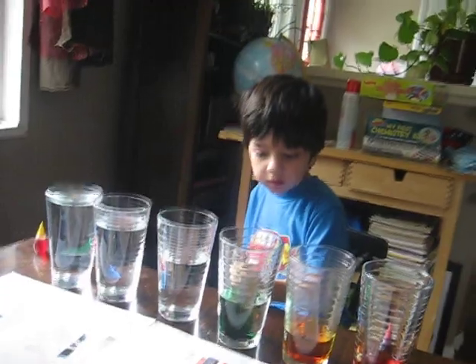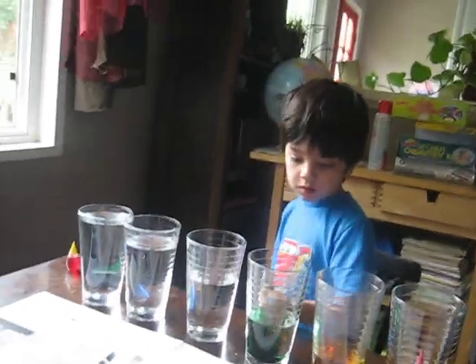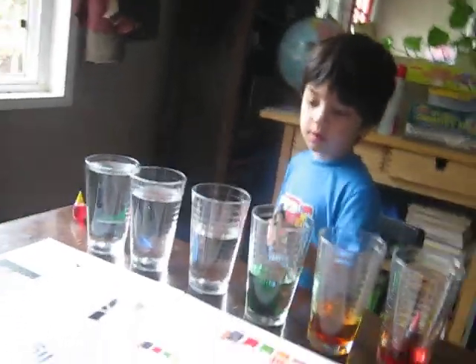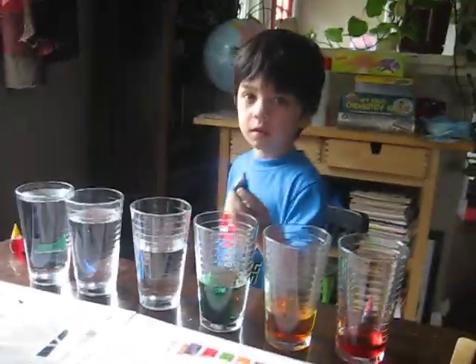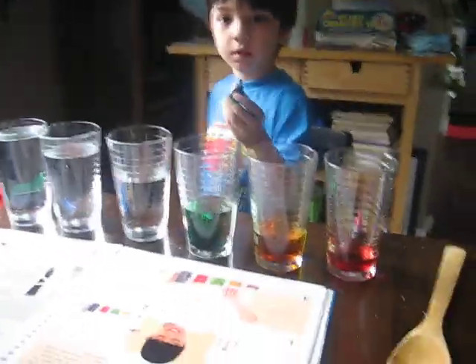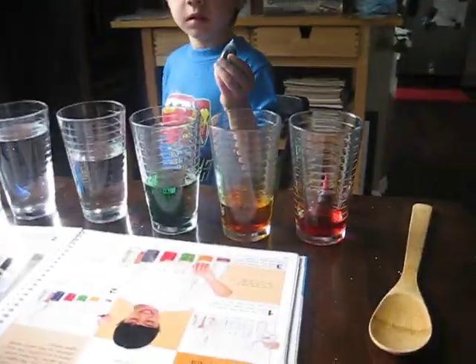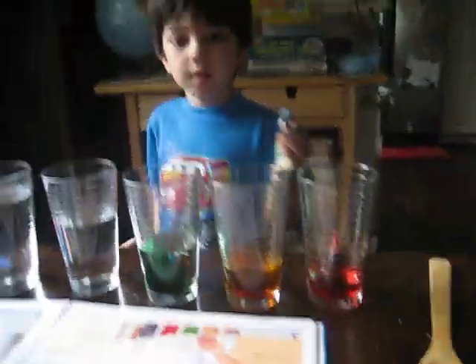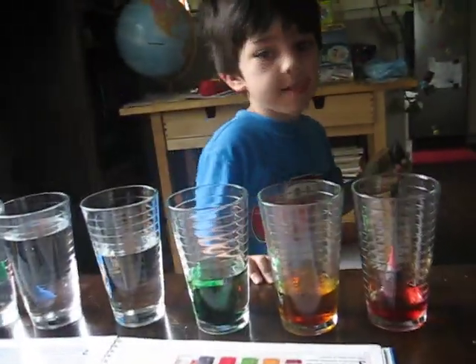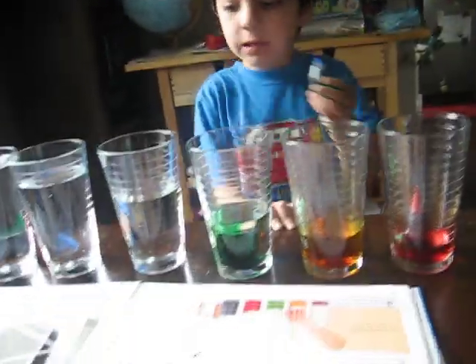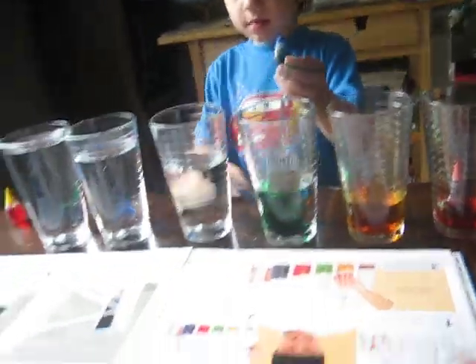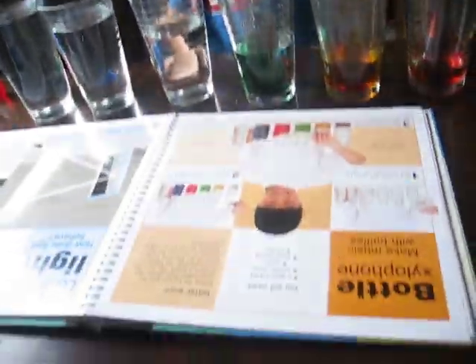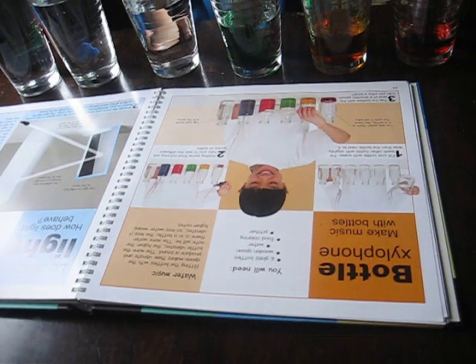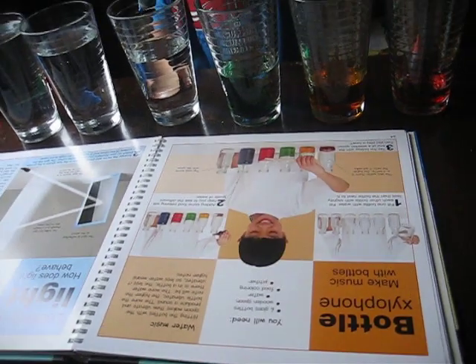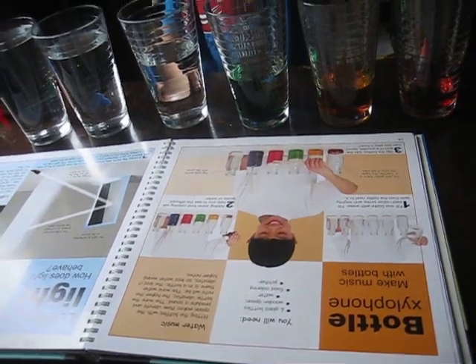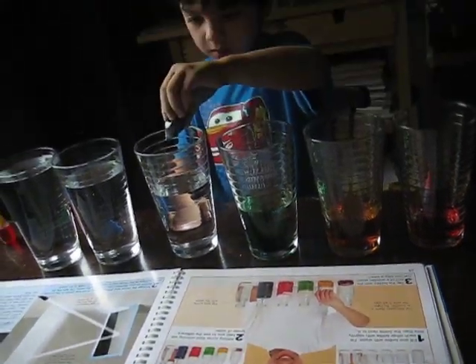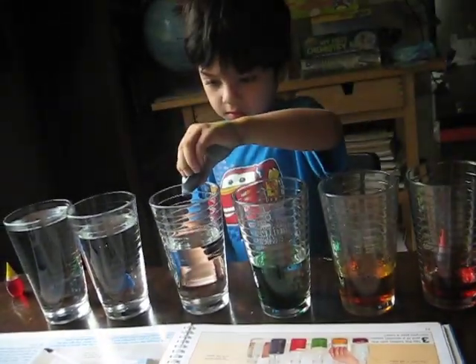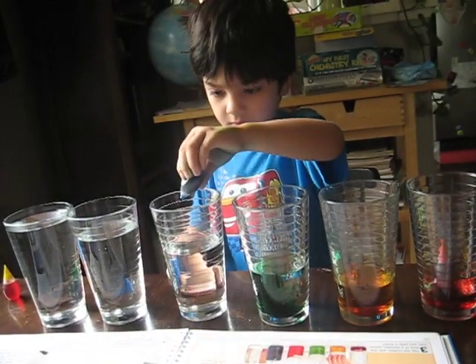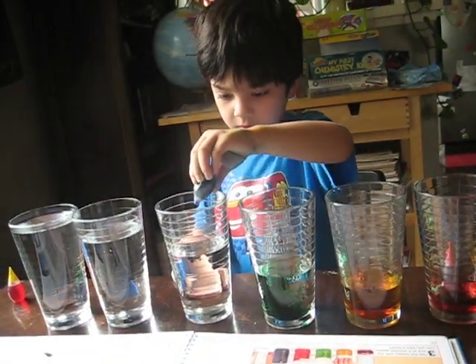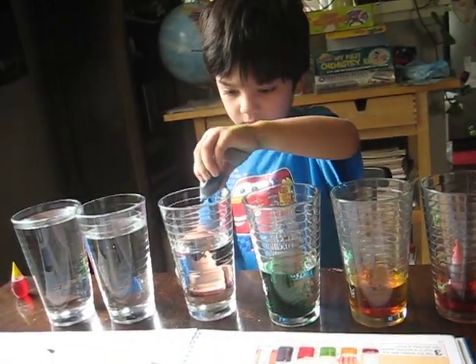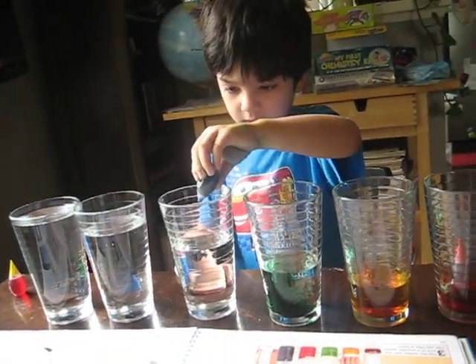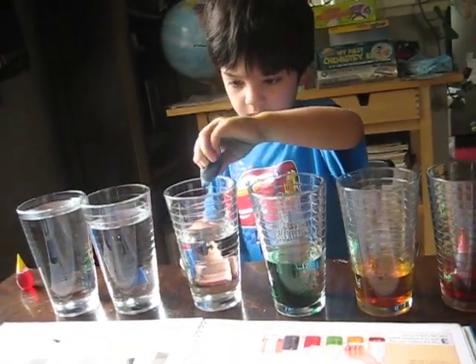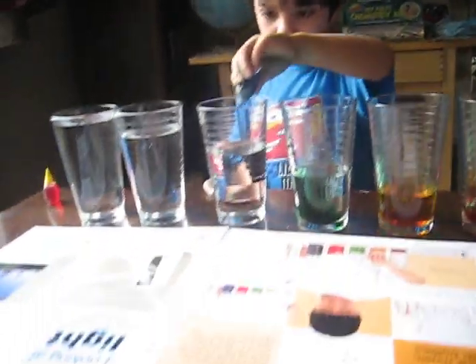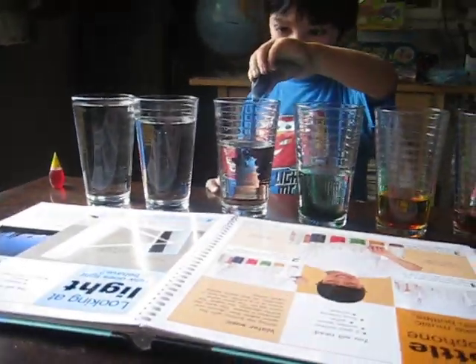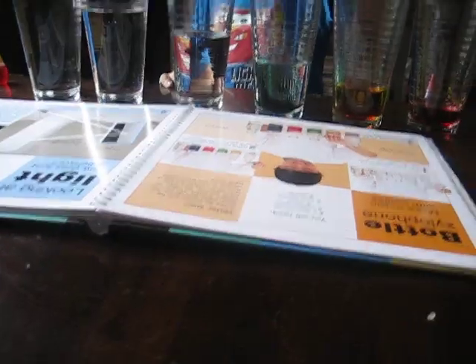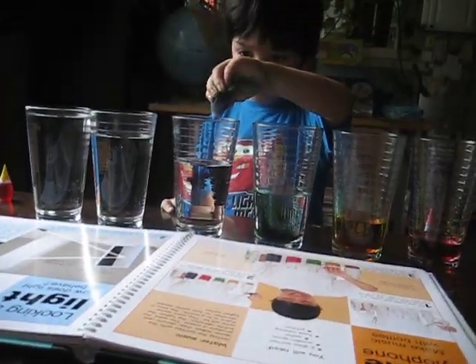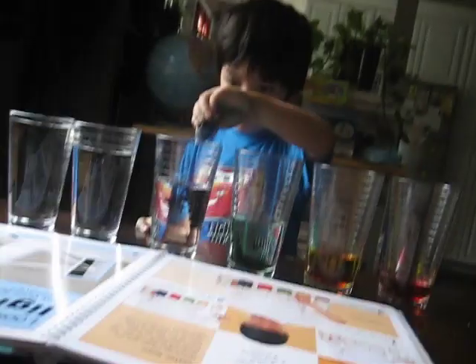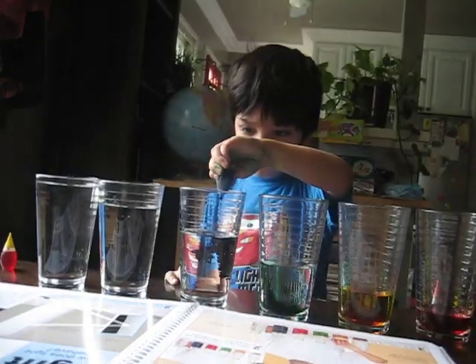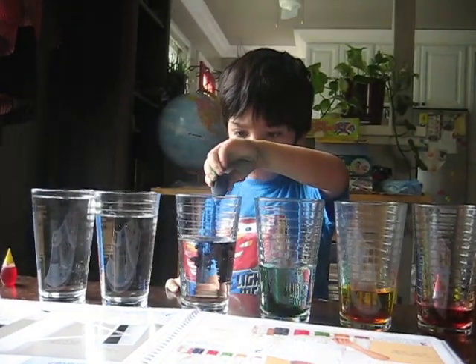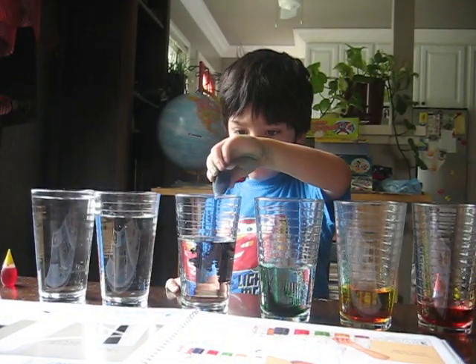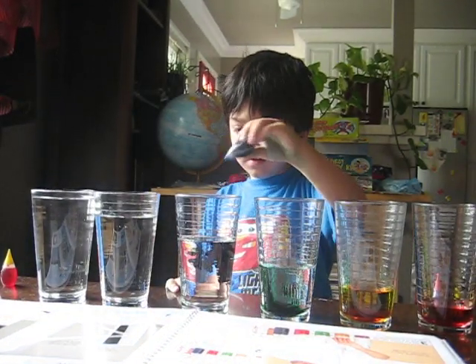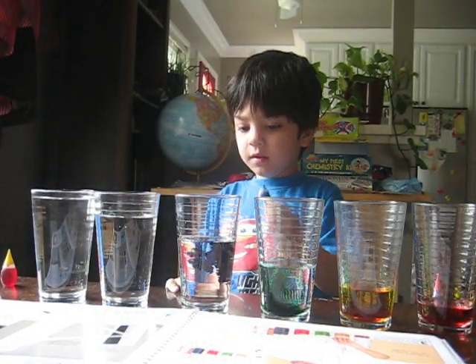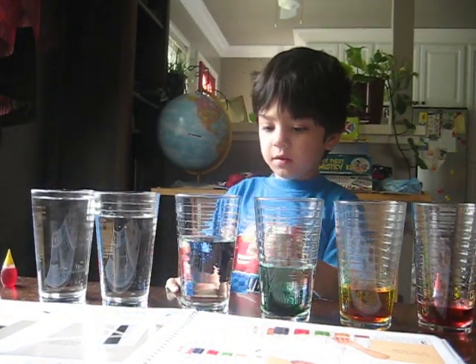Blue — how many are you going to put? Put five. Okay. One, two, three, four, five. Okay.